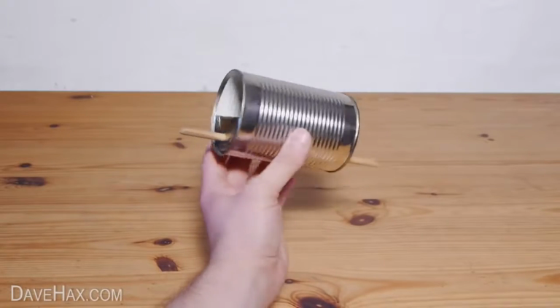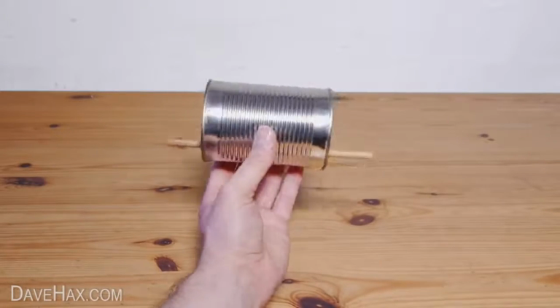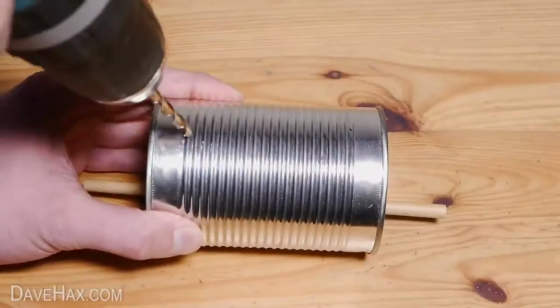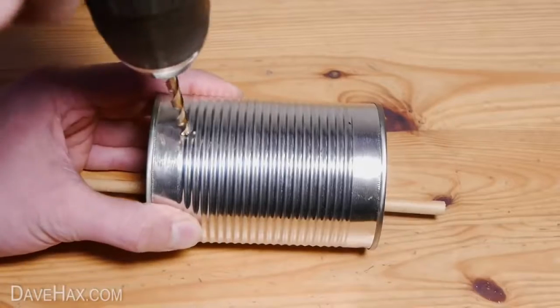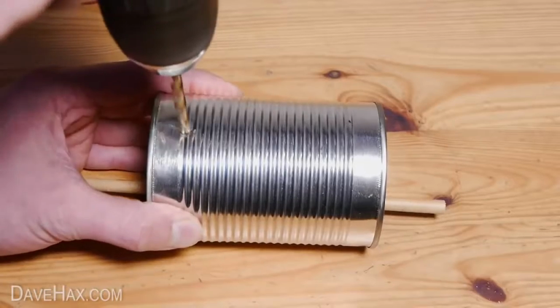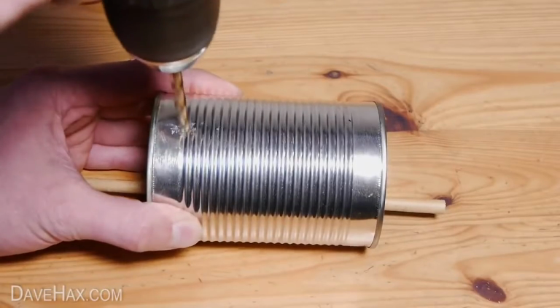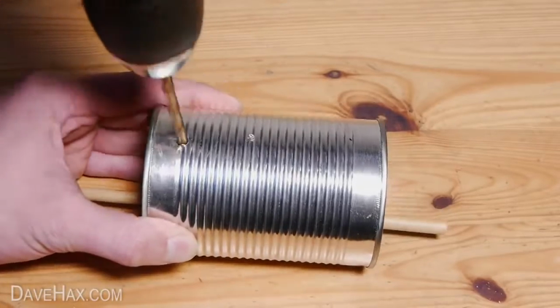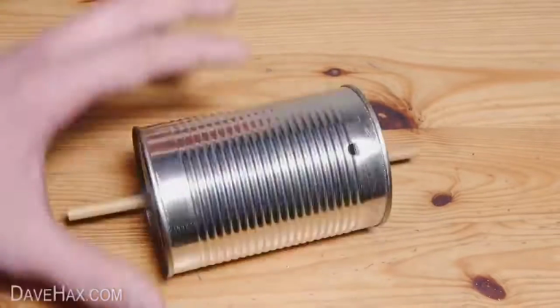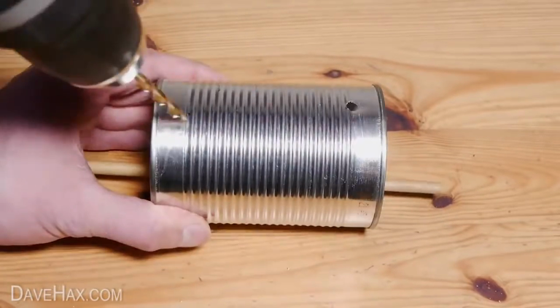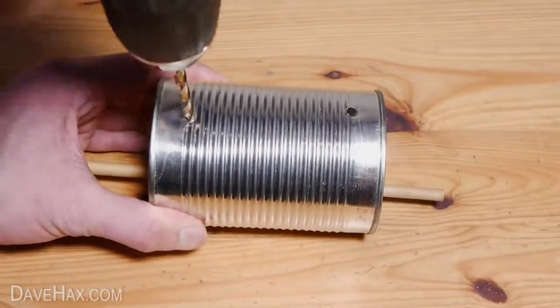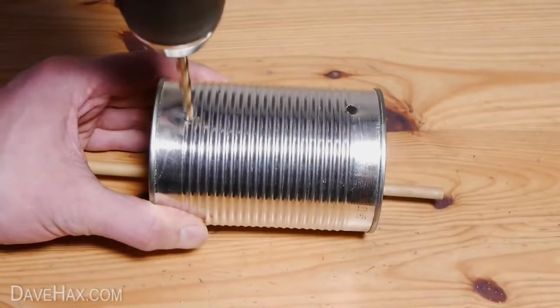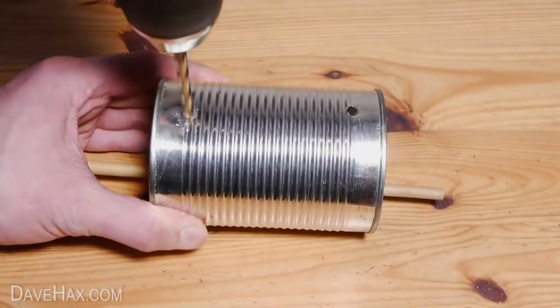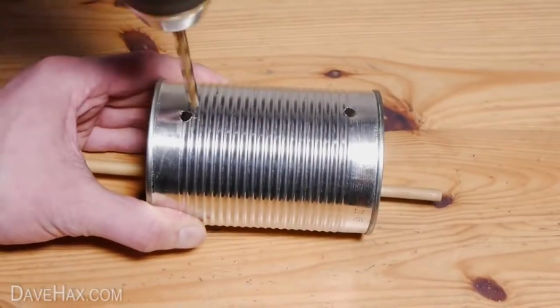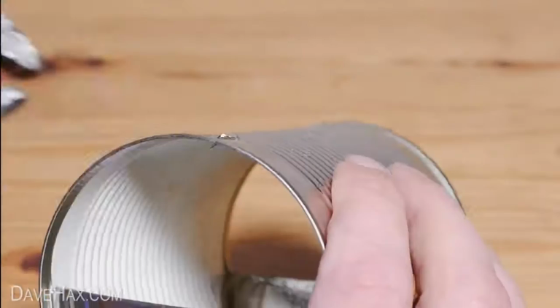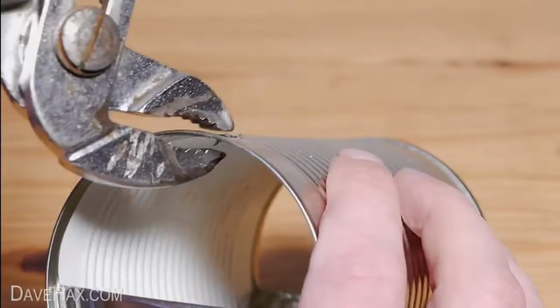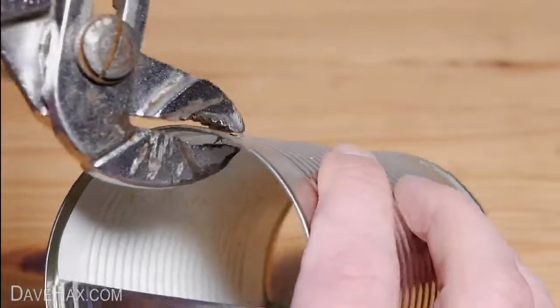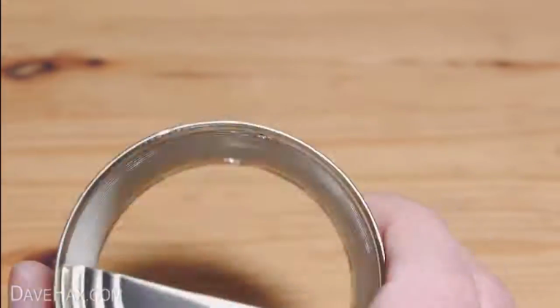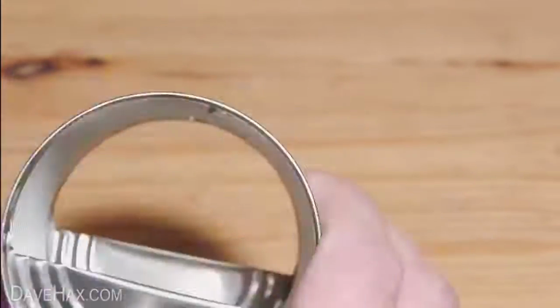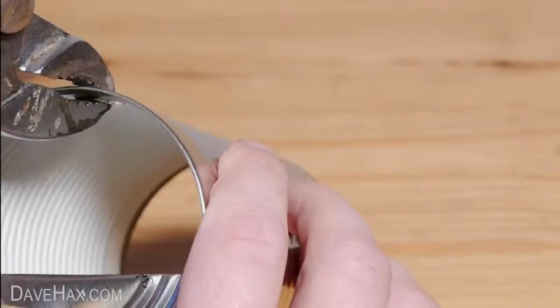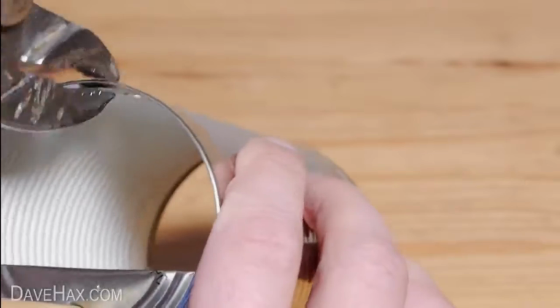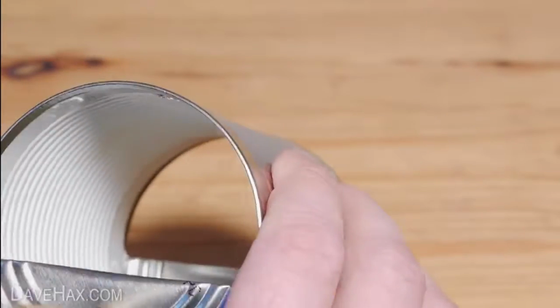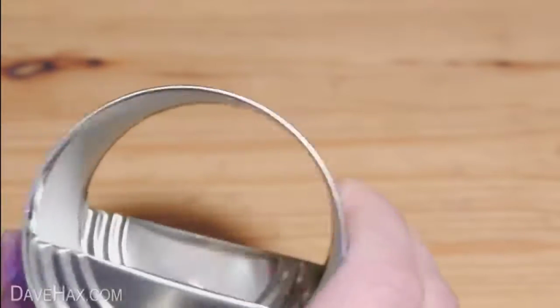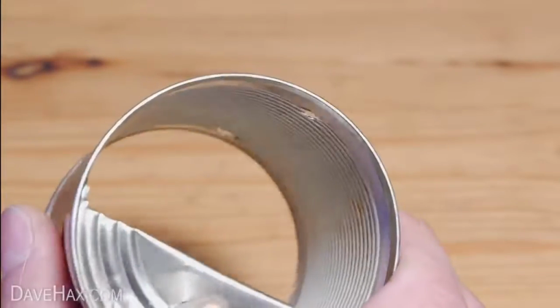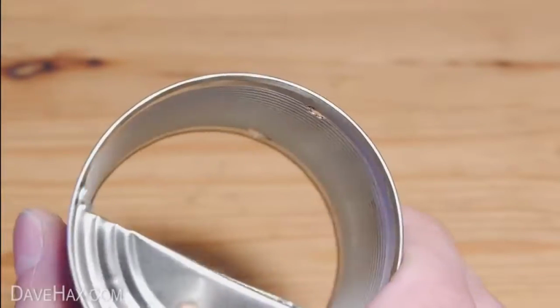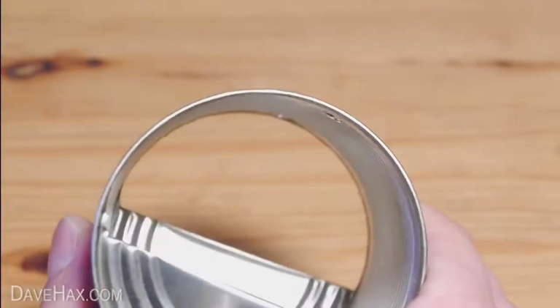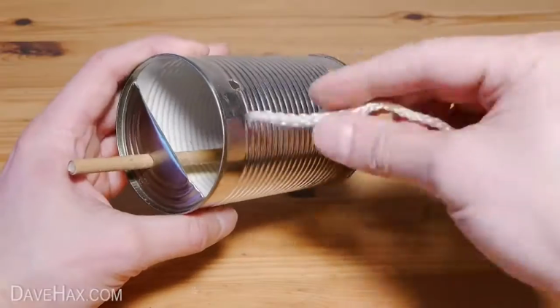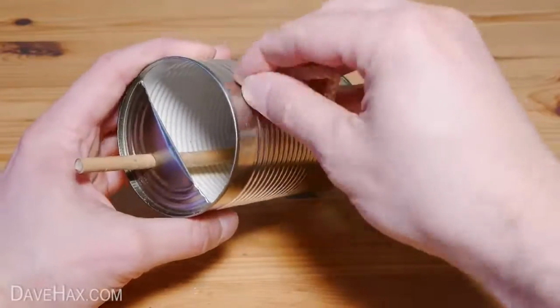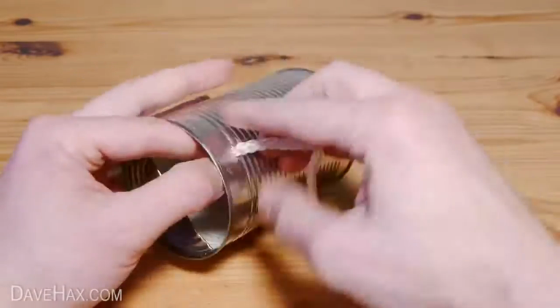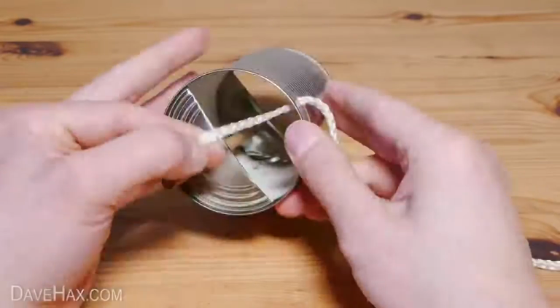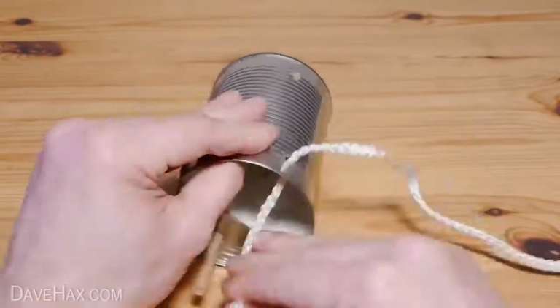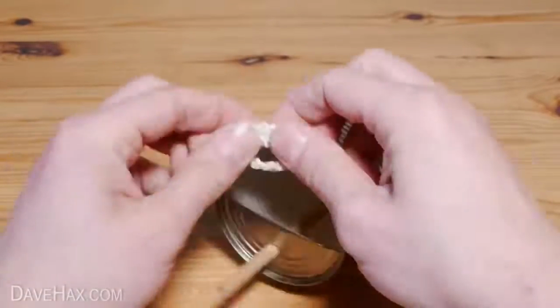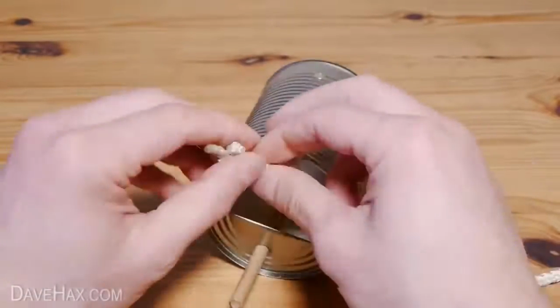And finally we need to drill two holes in the top. Use some grips to flatten off any burrs. Then thread some heavy duty cord through the holes and tie the ends.